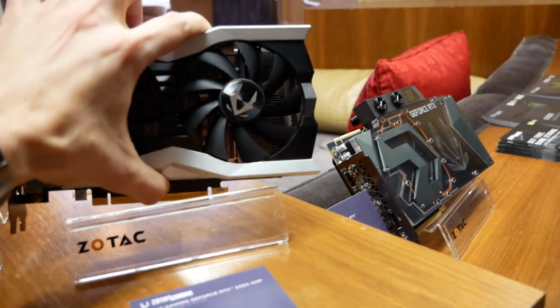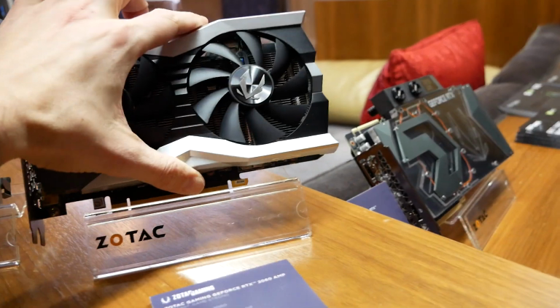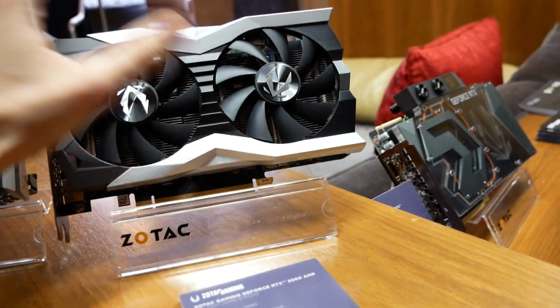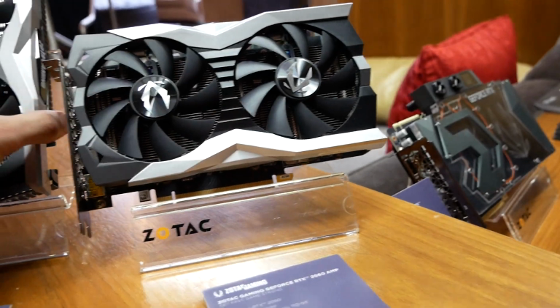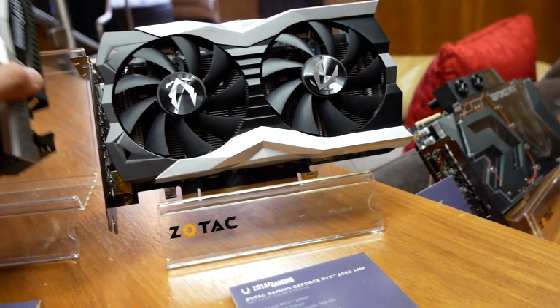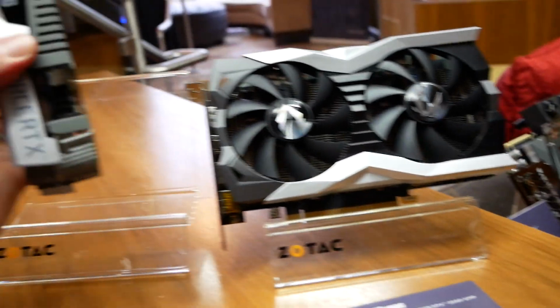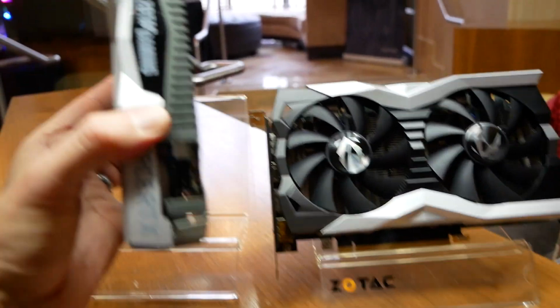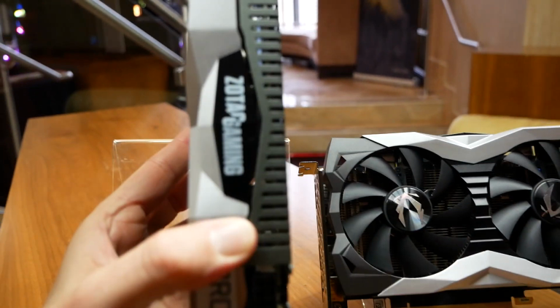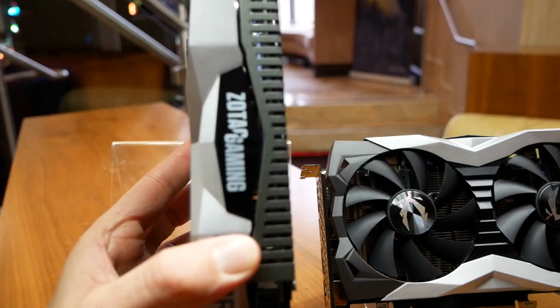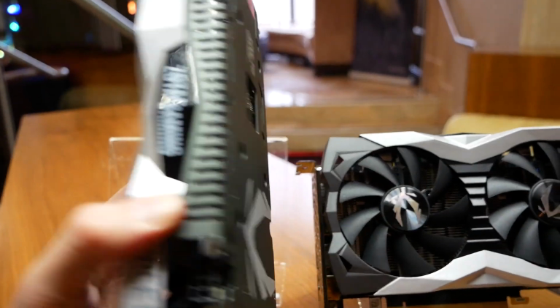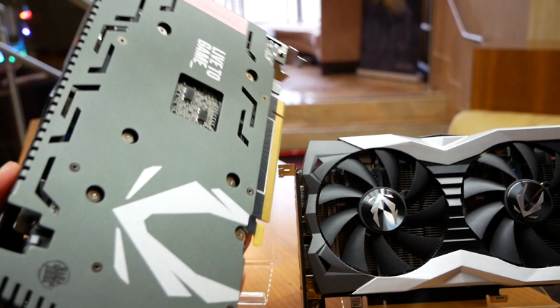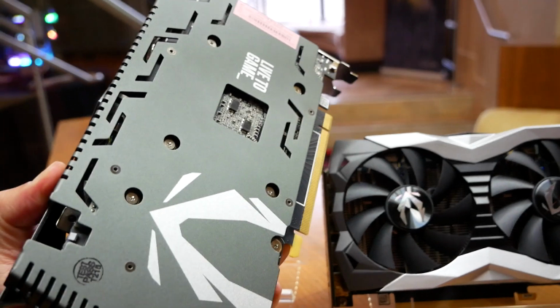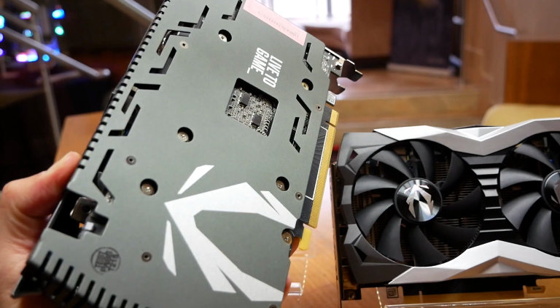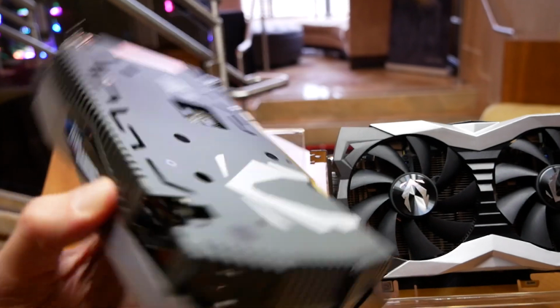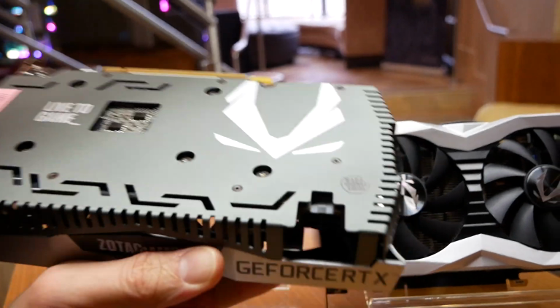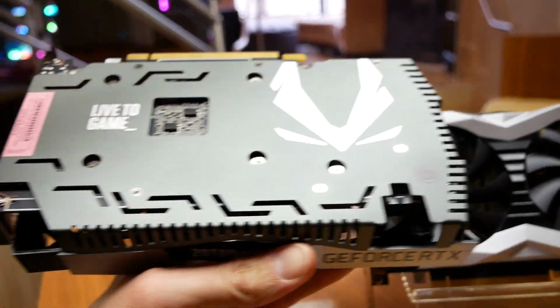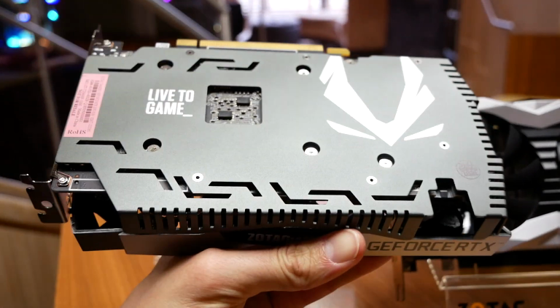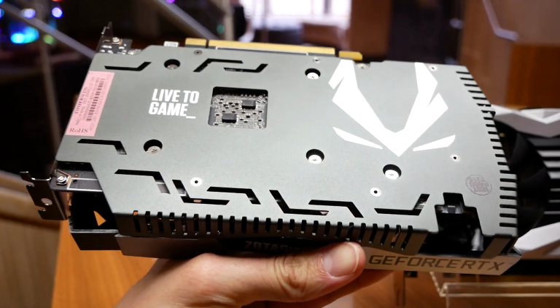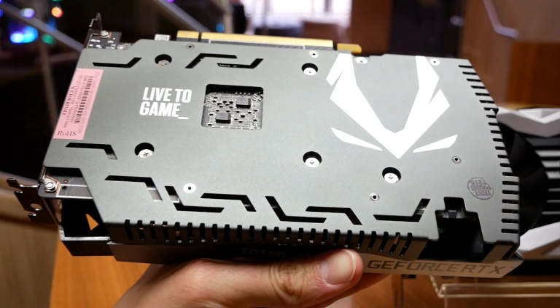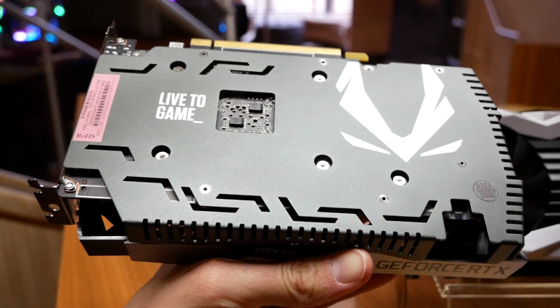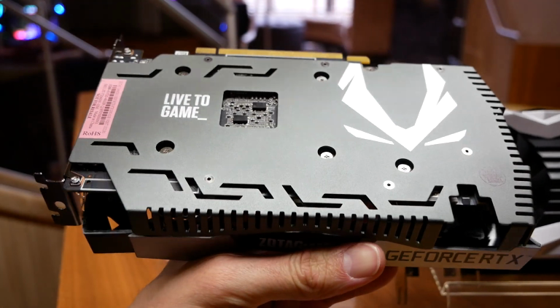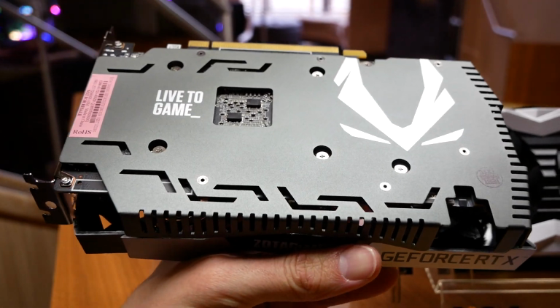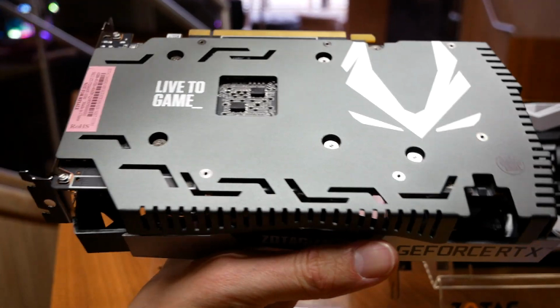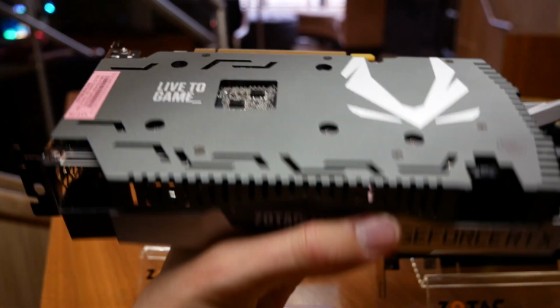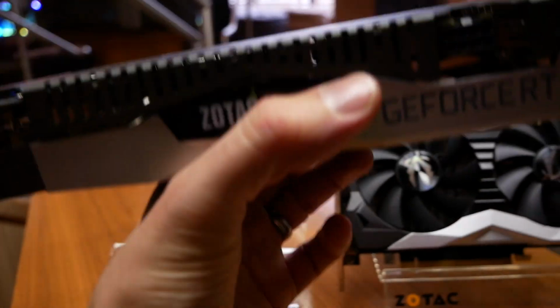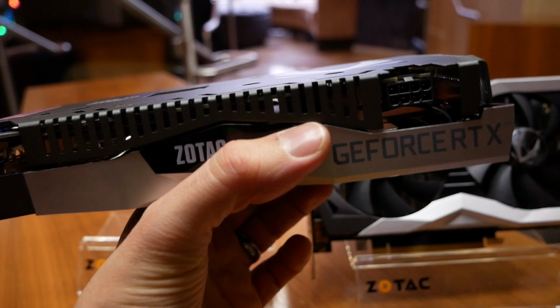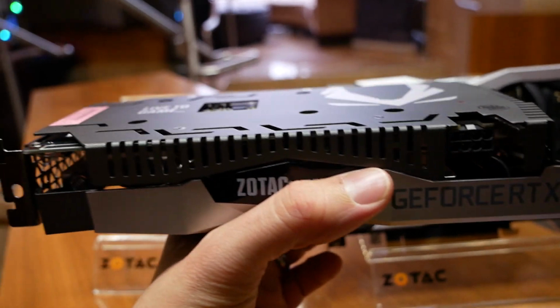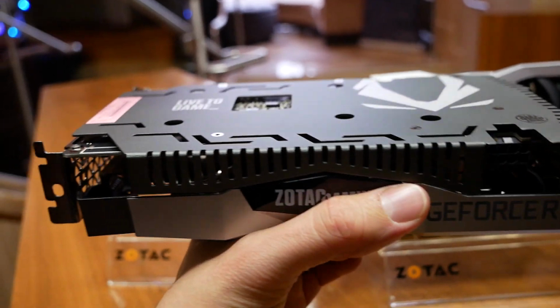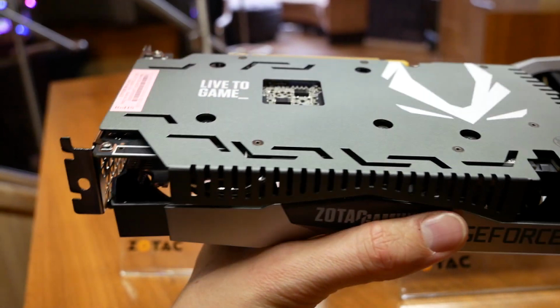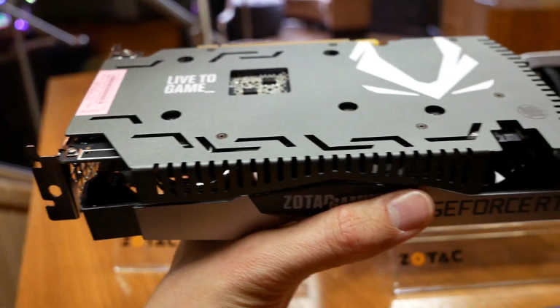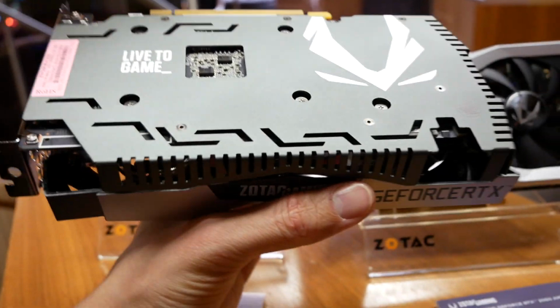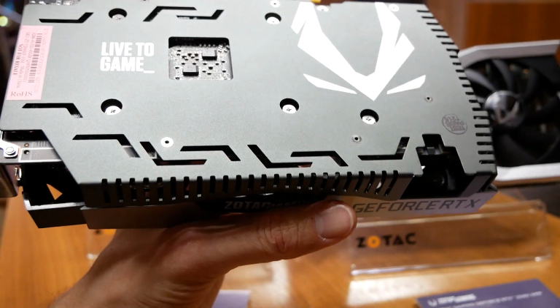They both have the metal wraparound backplate to unify both the front design and the back. And luckily your logo faces the right way when you install it — some board partners got that wrong.